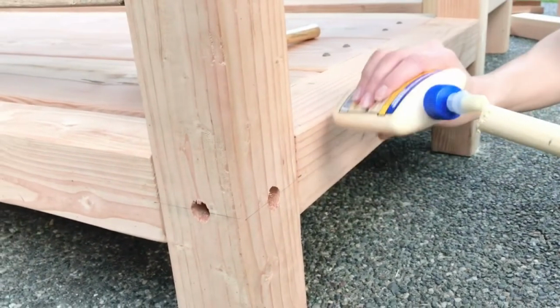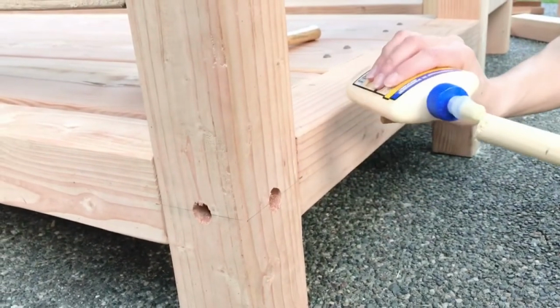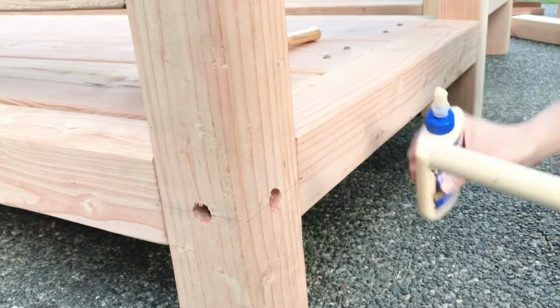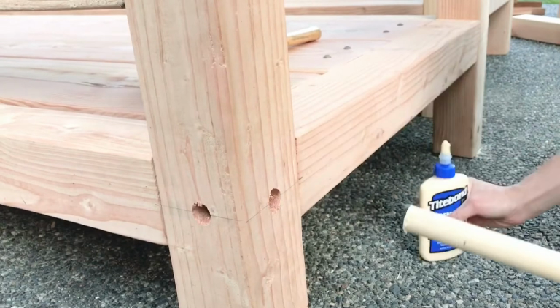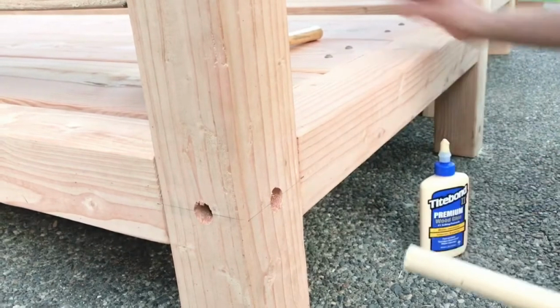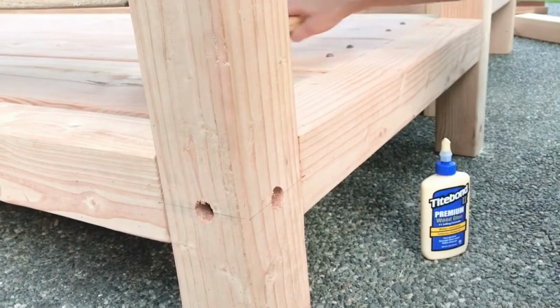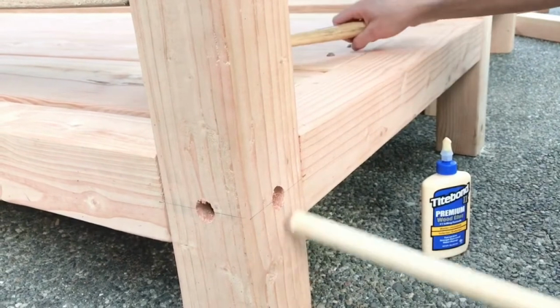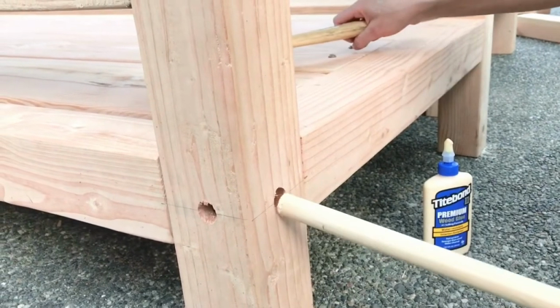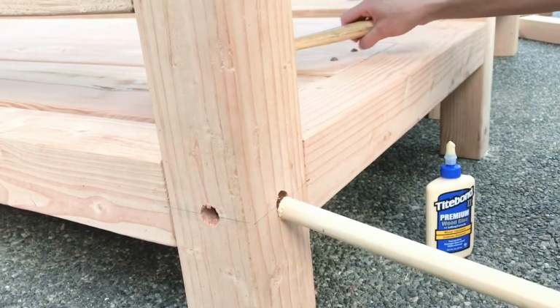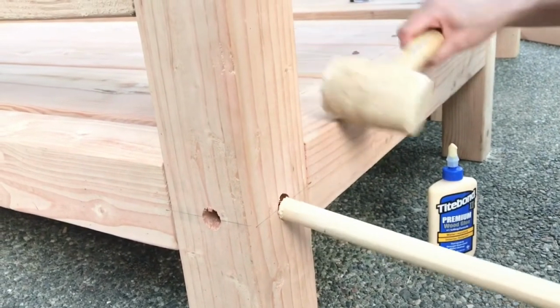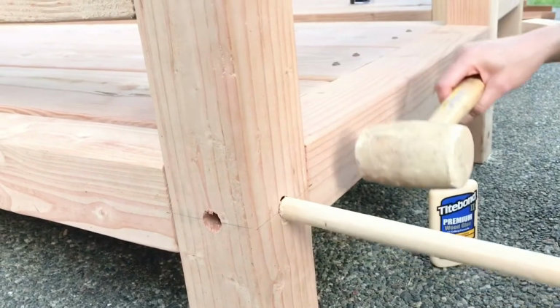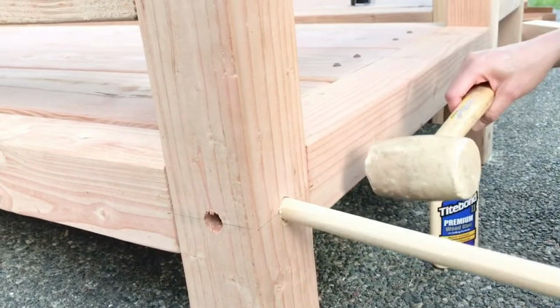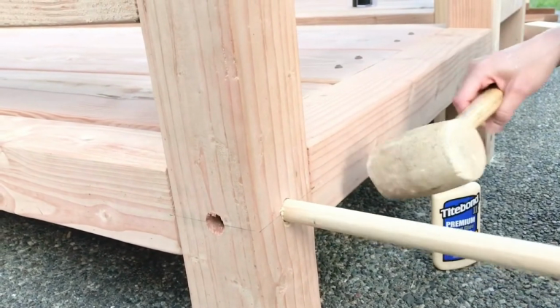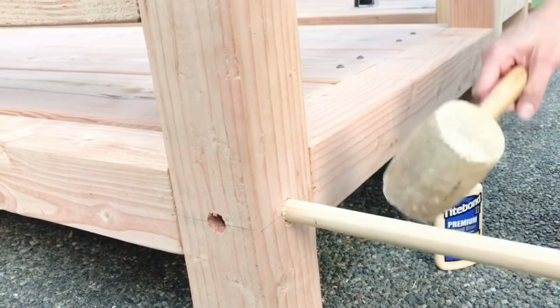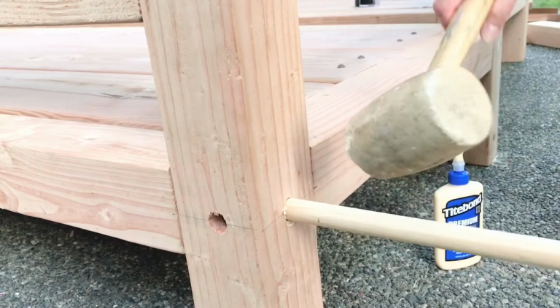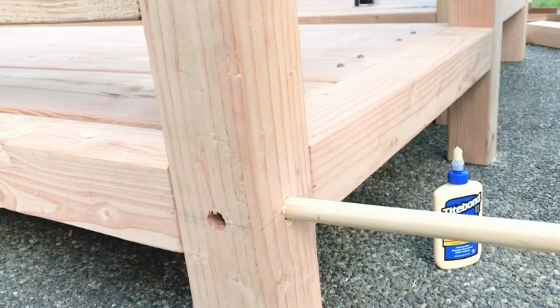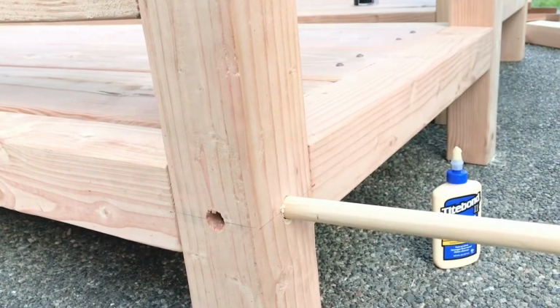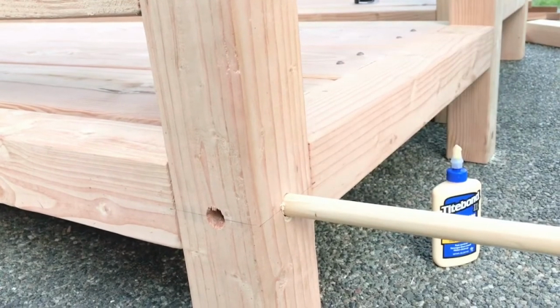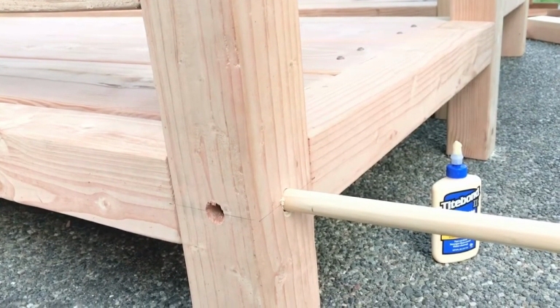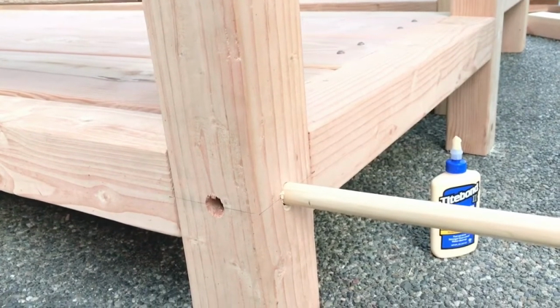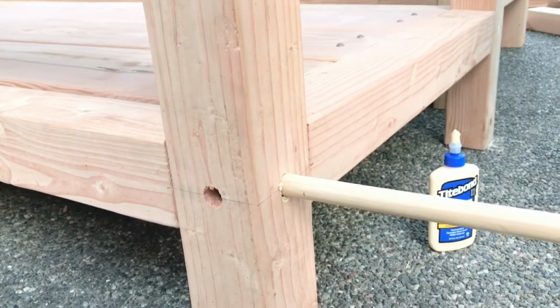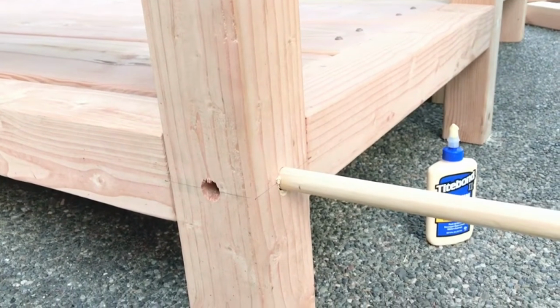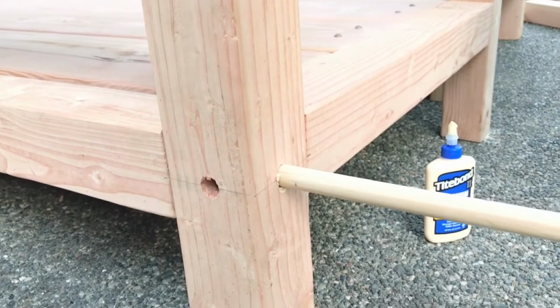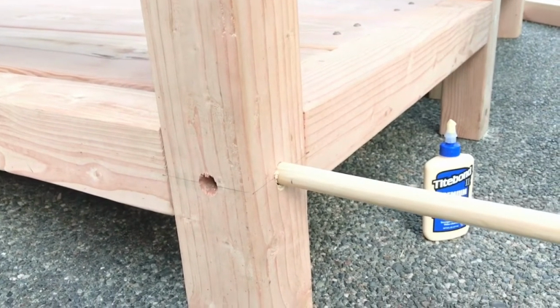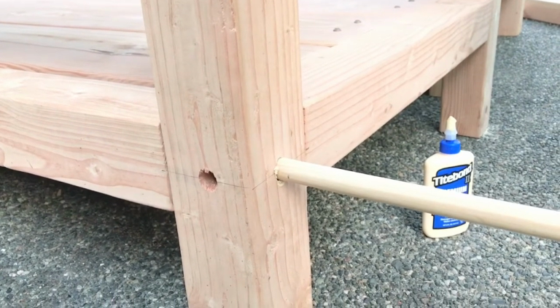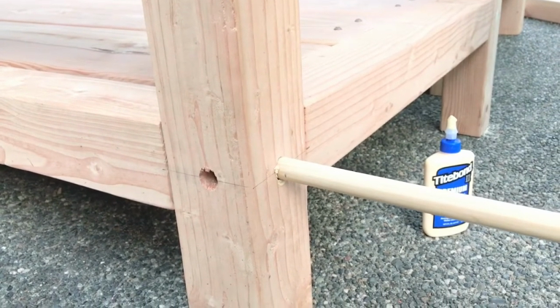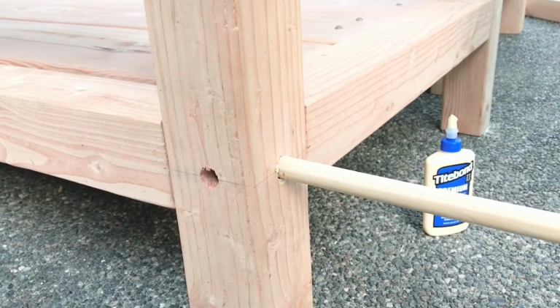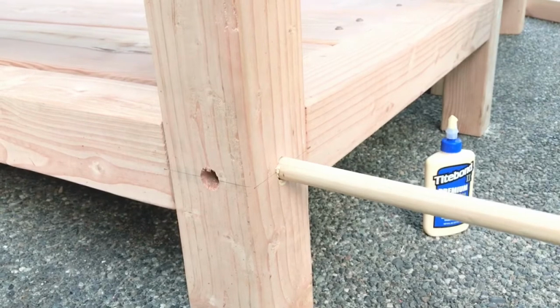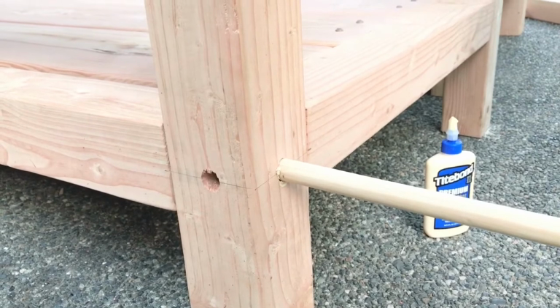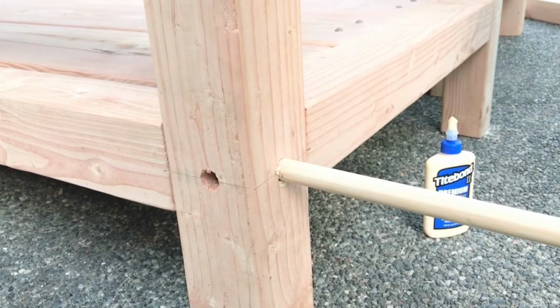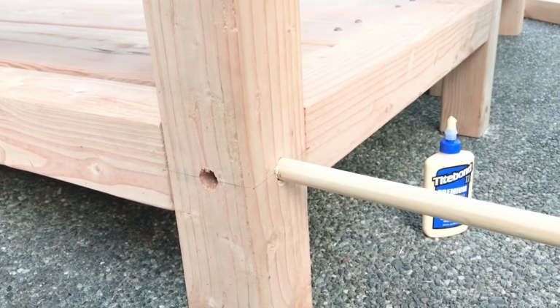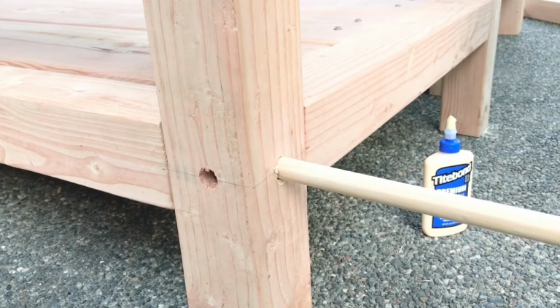The entire sofas were sanded with 220-grit discs, and any remaining holes were filled with stainable wood filler. If you're interested in changing the dimensions of the sofa to accommodate standard cushioned seats, just visit the blog for more detail.